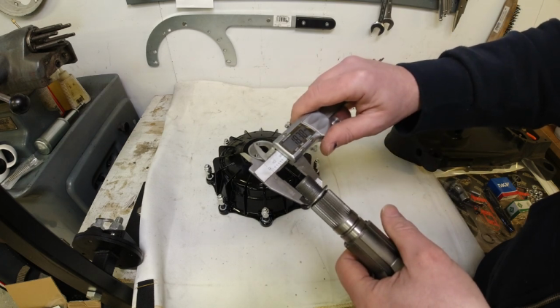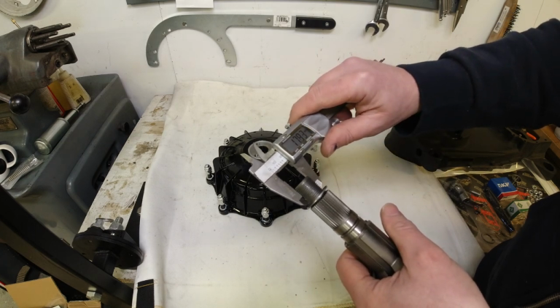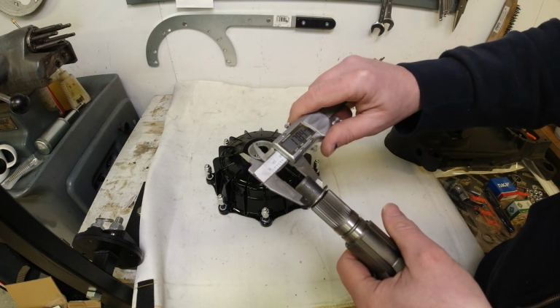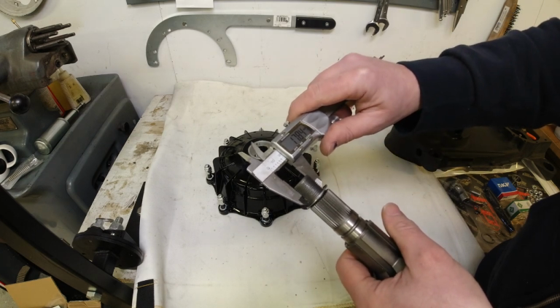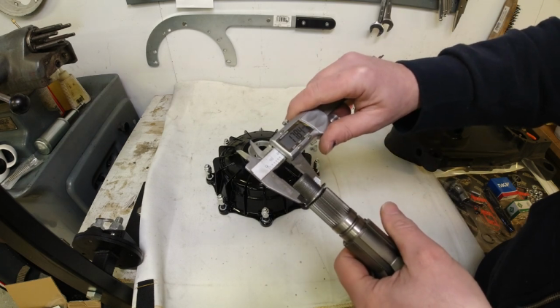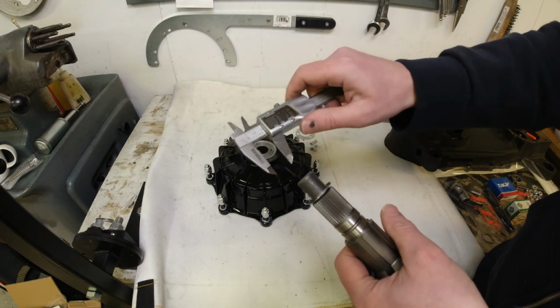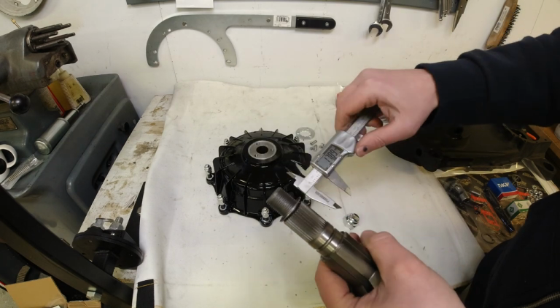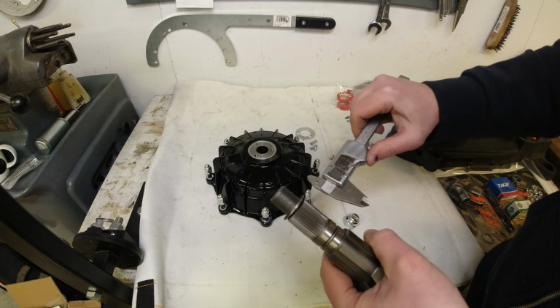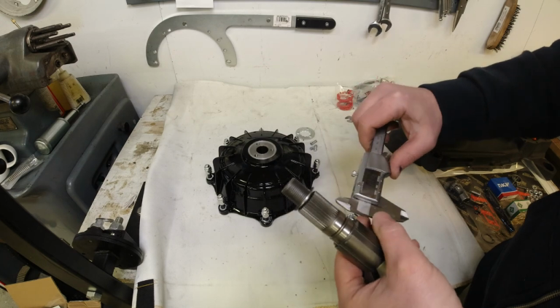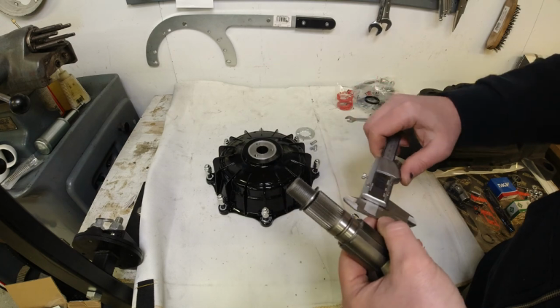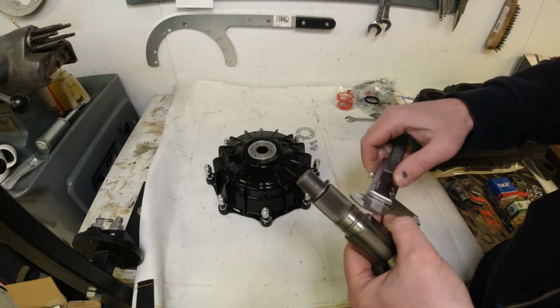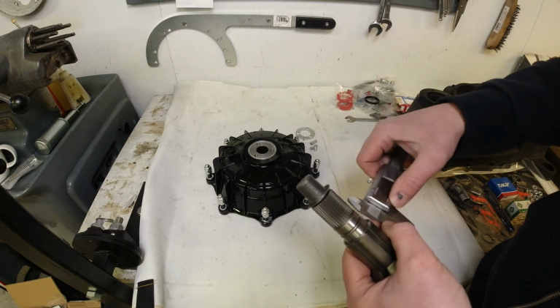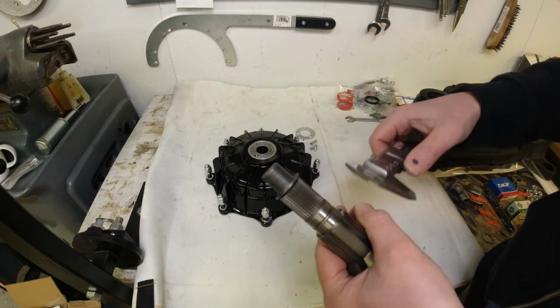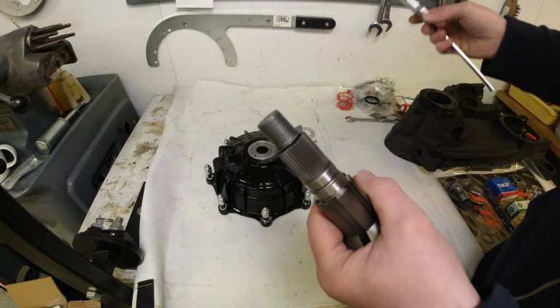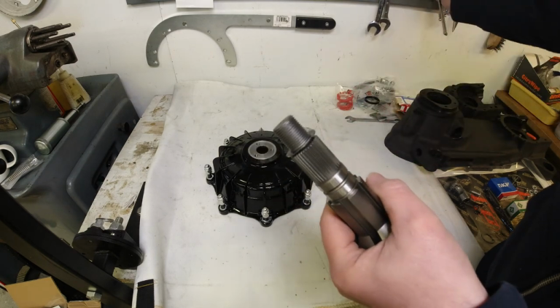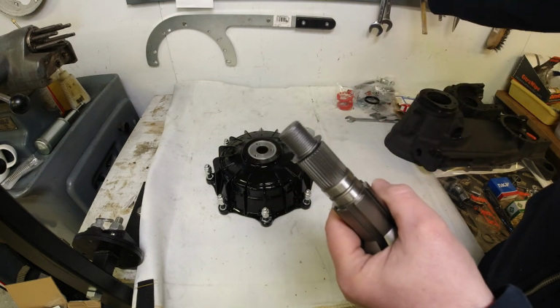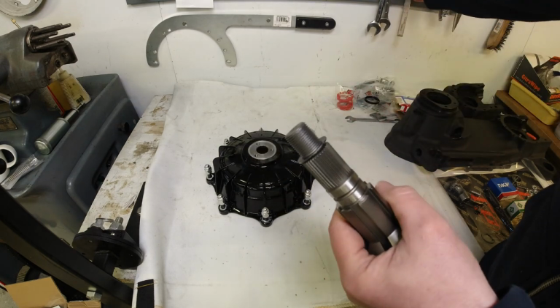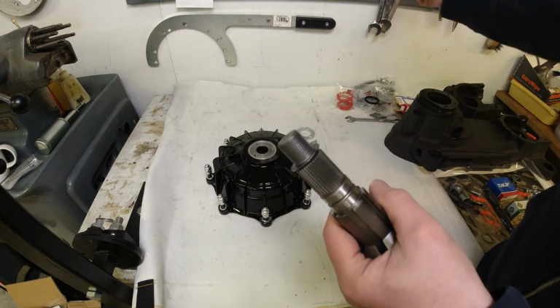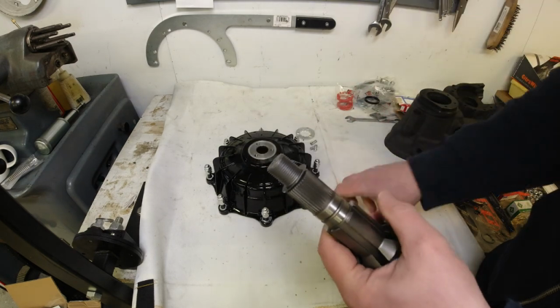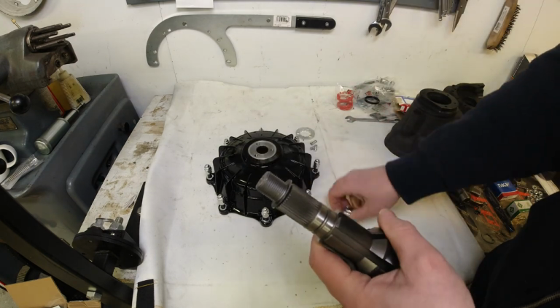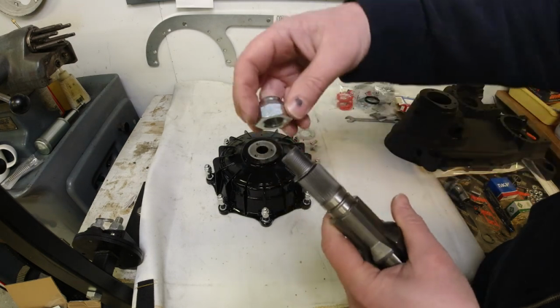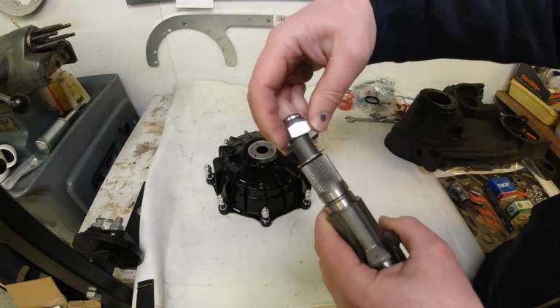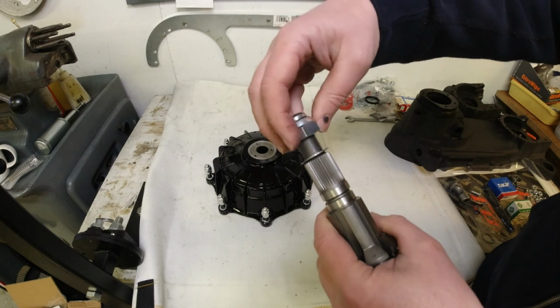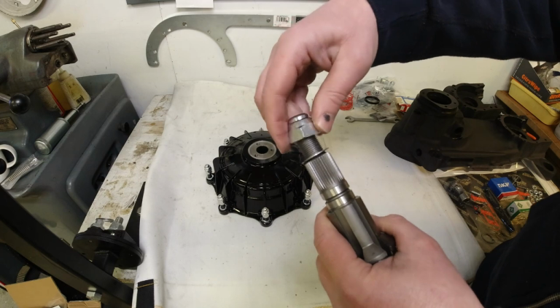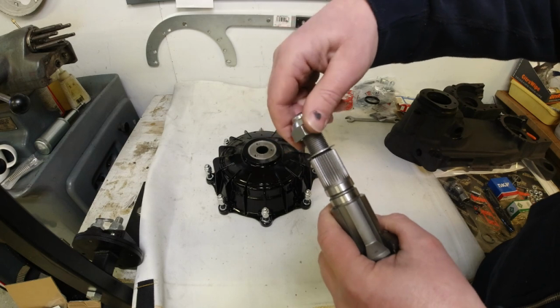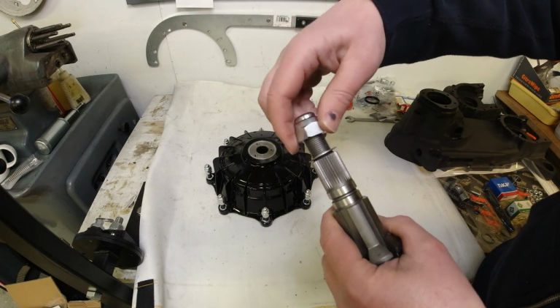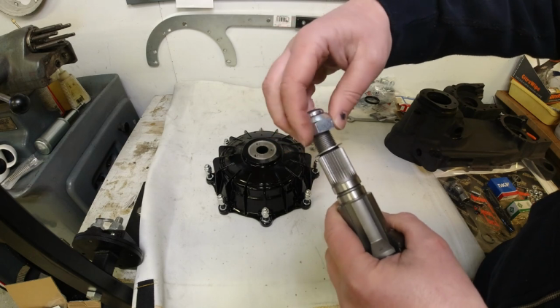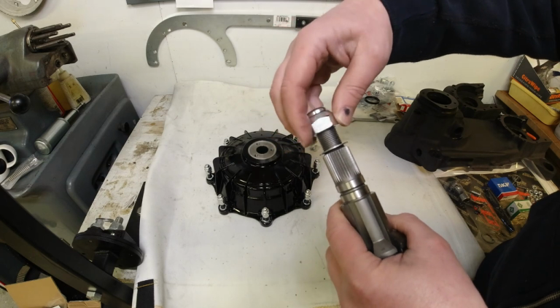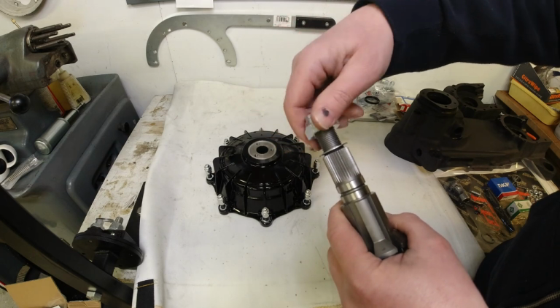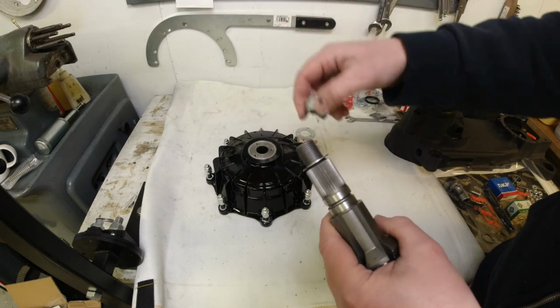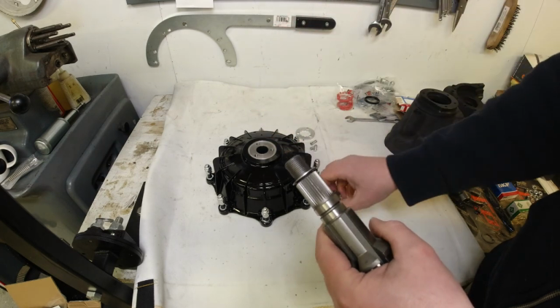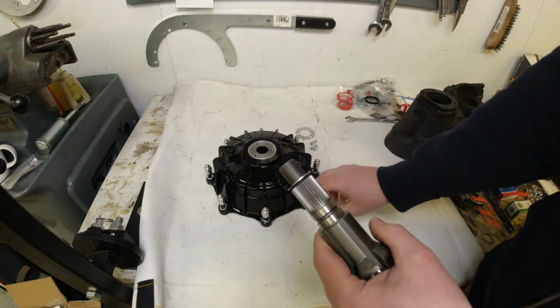Another feature is that the part that attaches to your hub is quite a bit thicker than on the original standard type, and the bolt itself is also thicker. The threads measure 18 millimetres.